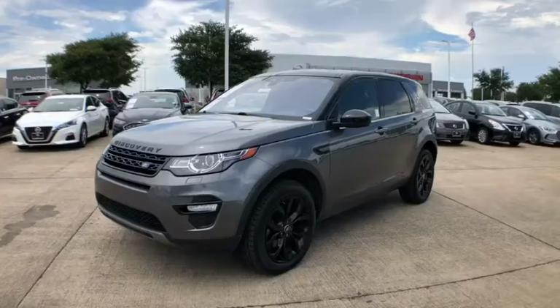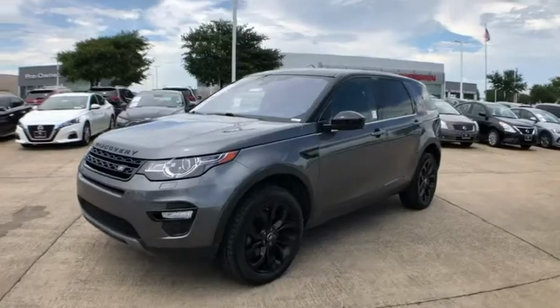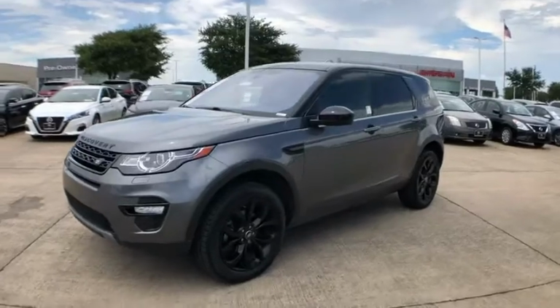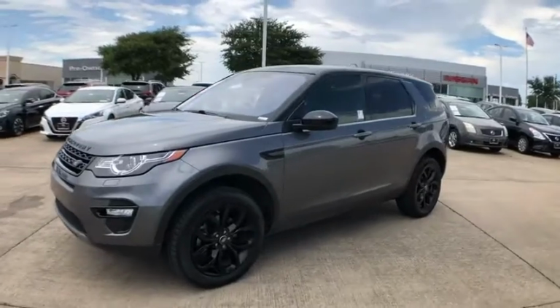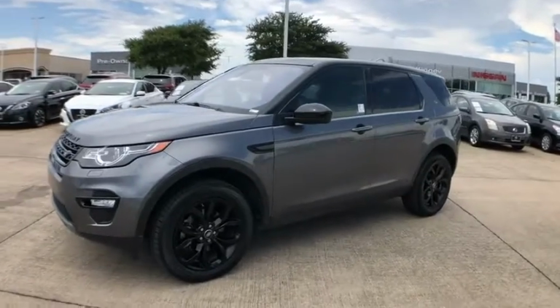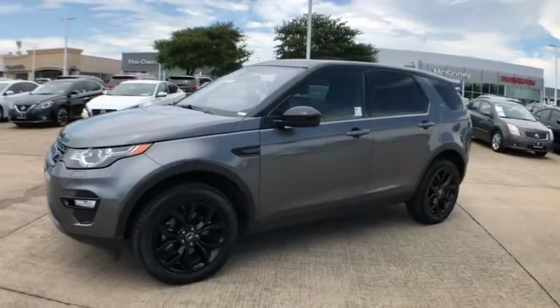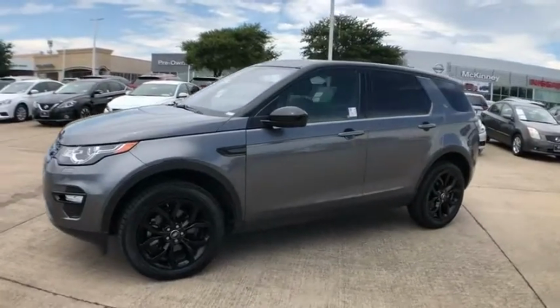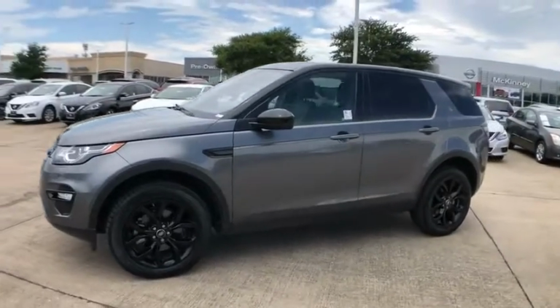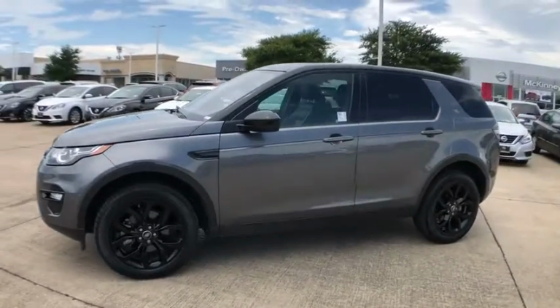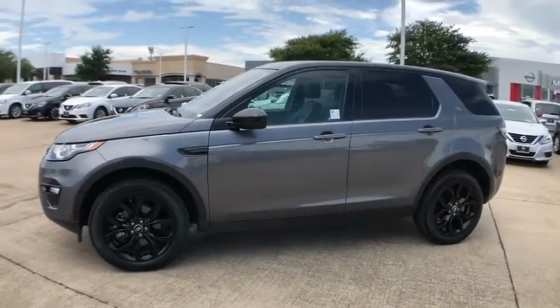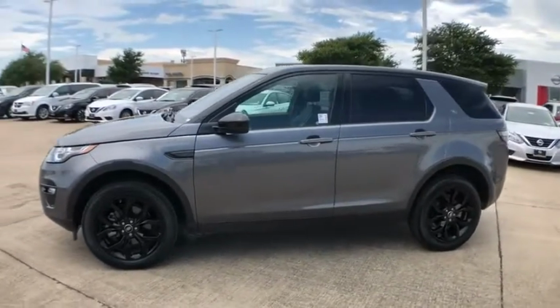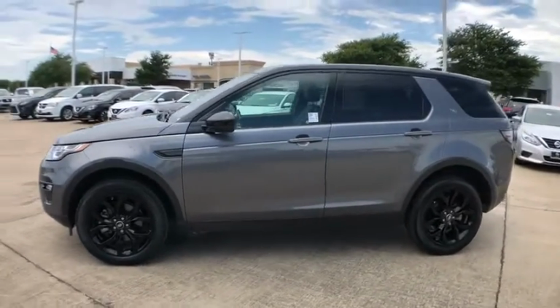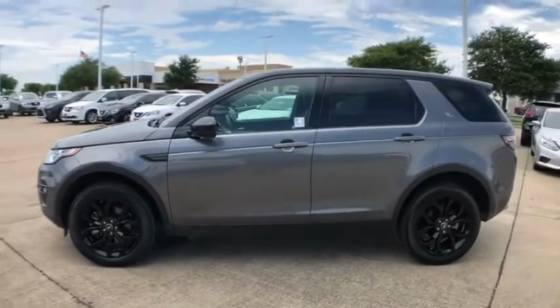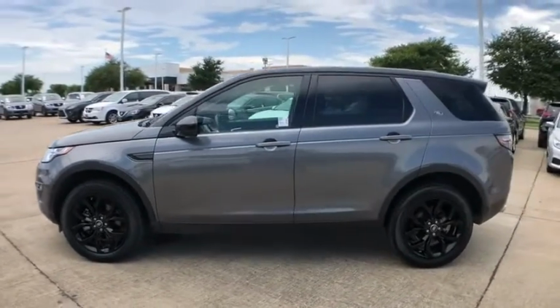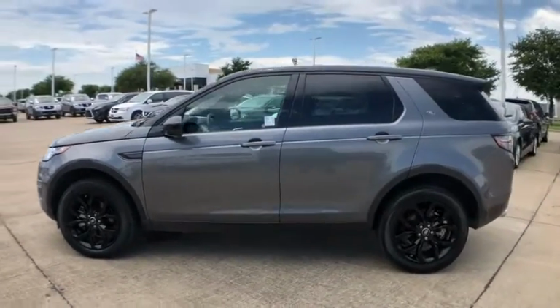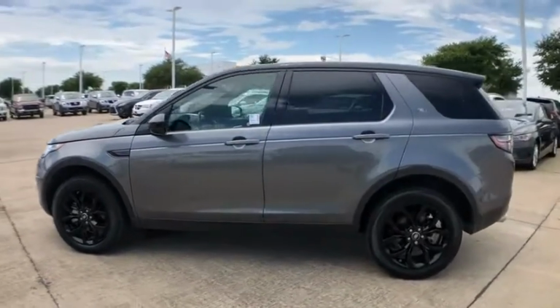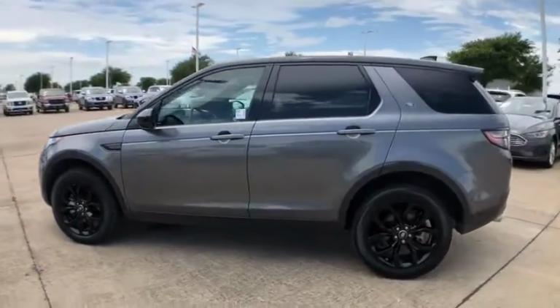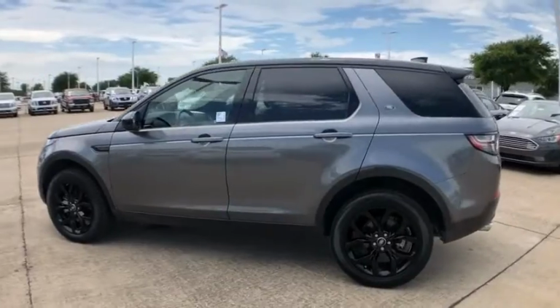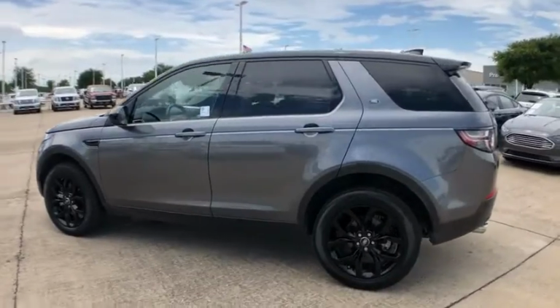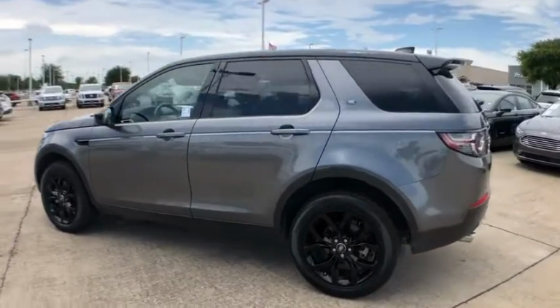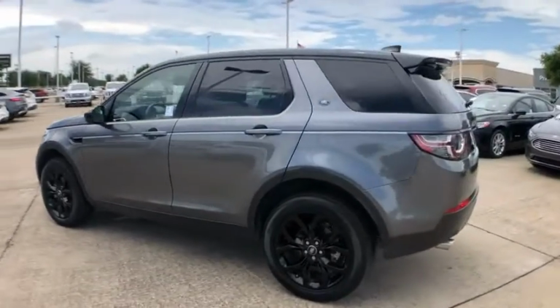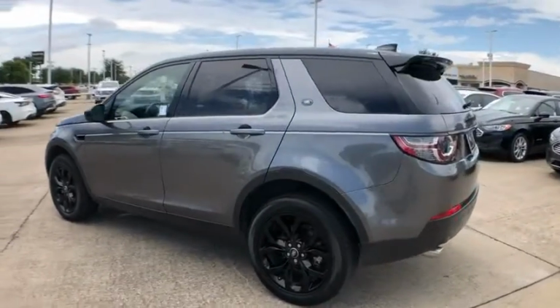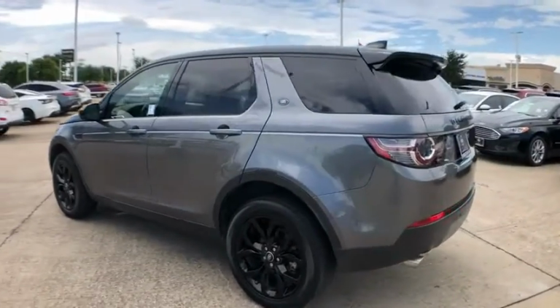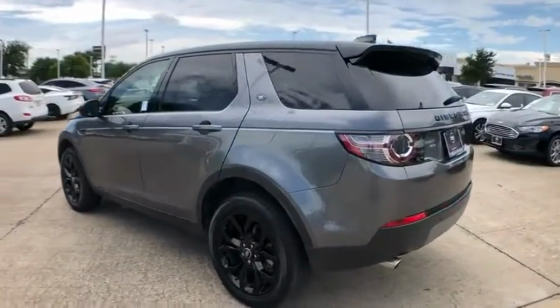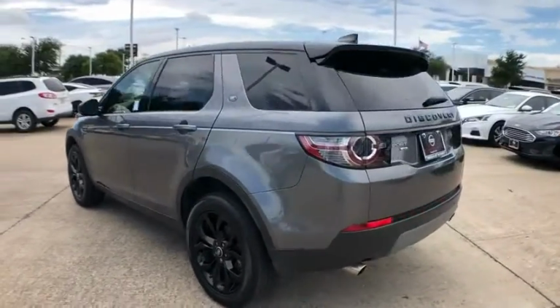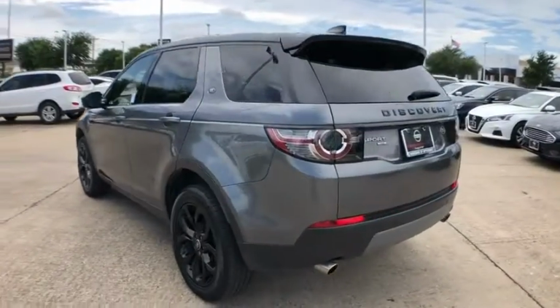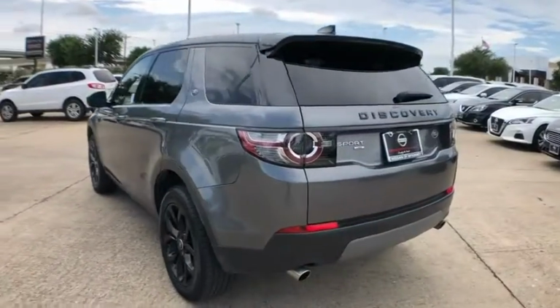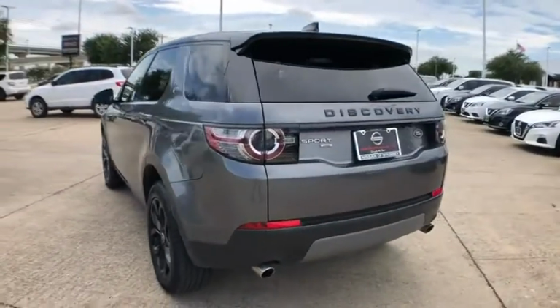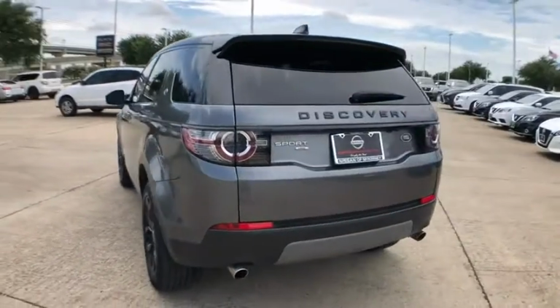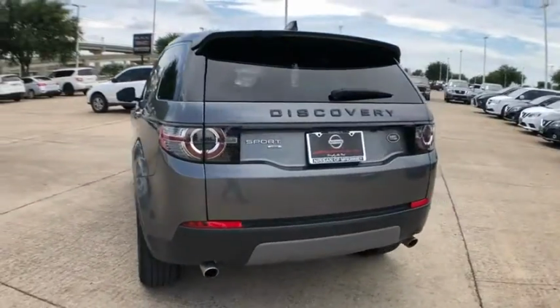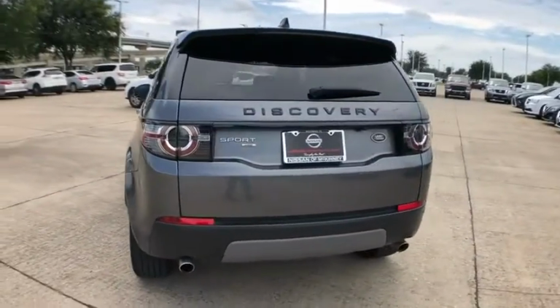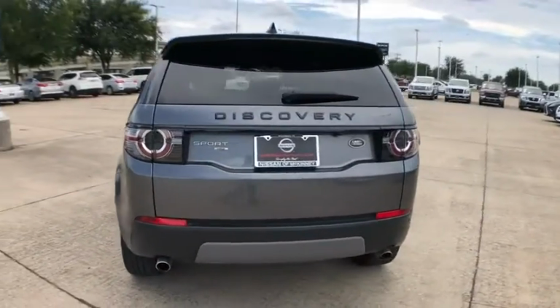Make a great choice today with the 2018 Land Rover New Discovery Sport. With Land Rover at its heart, the new Discovery Sport is adept in challenging conditions.